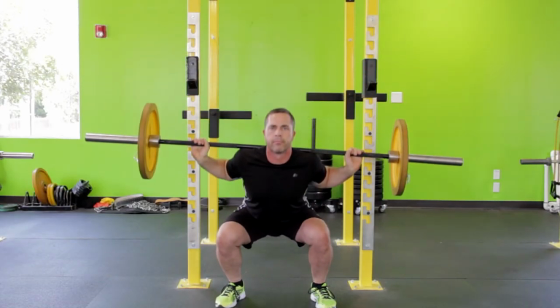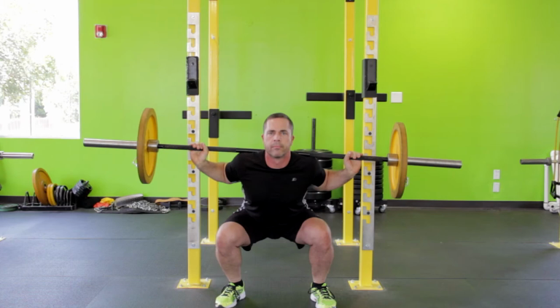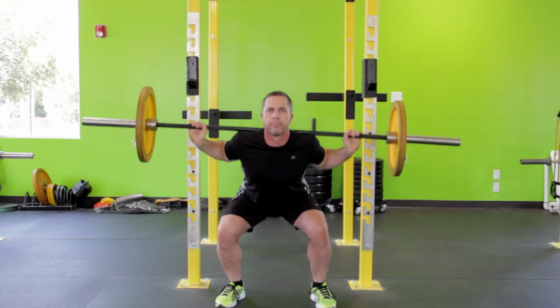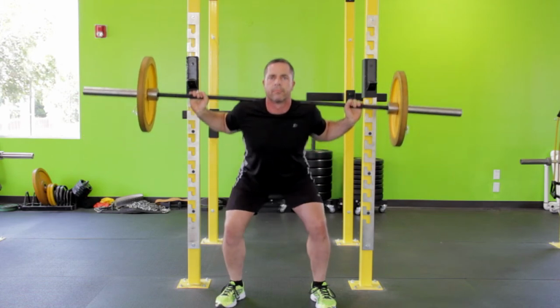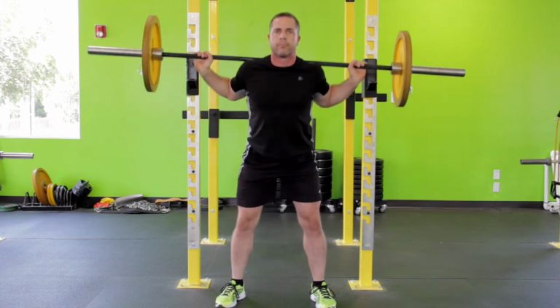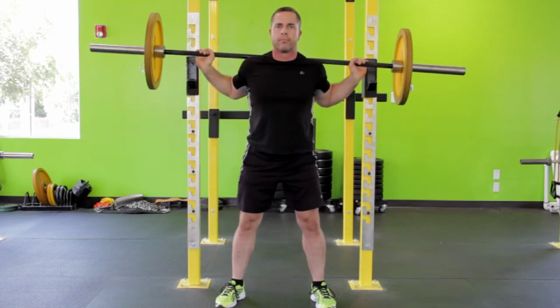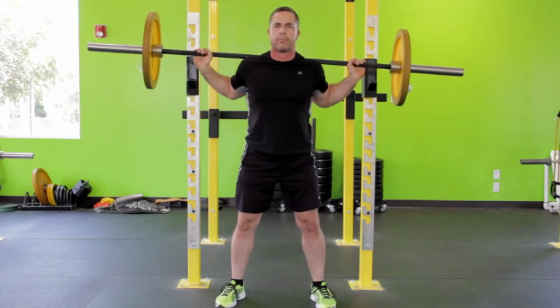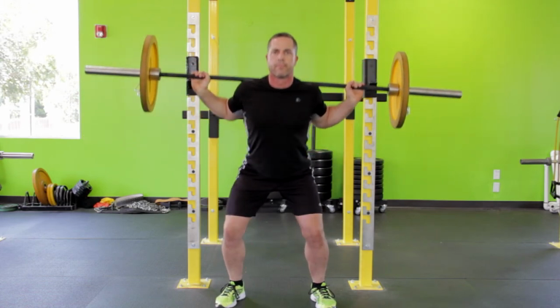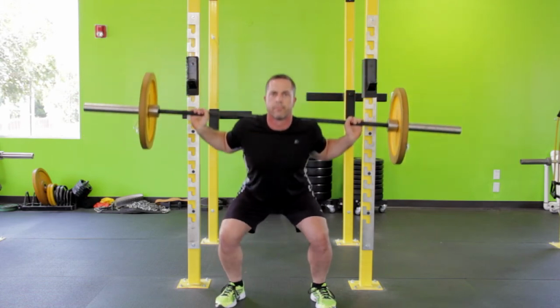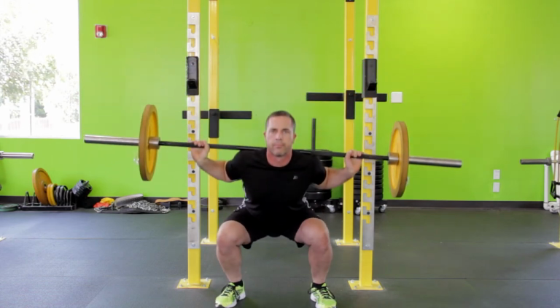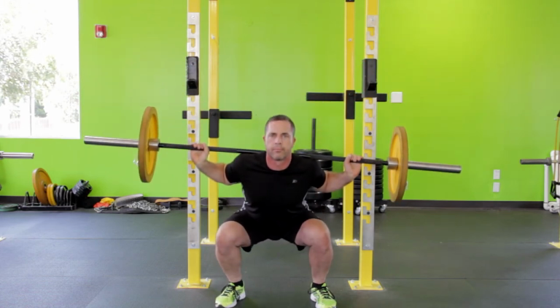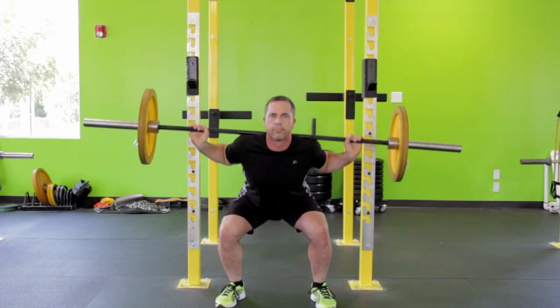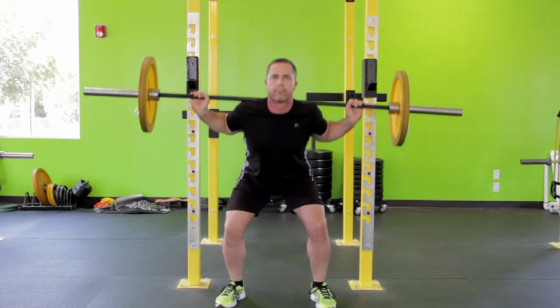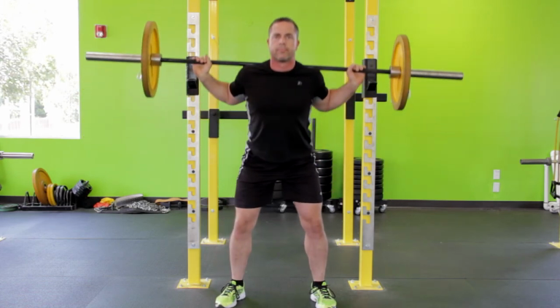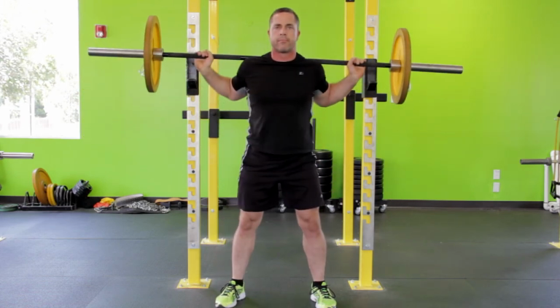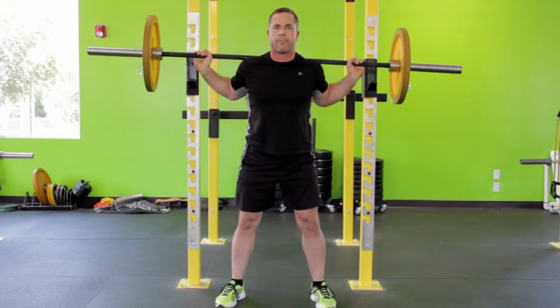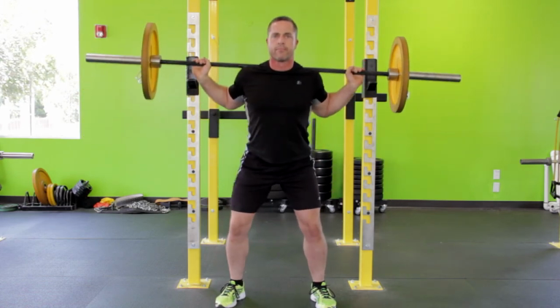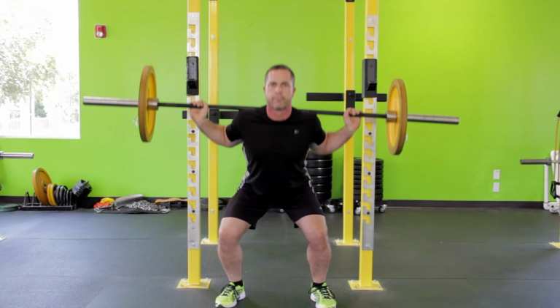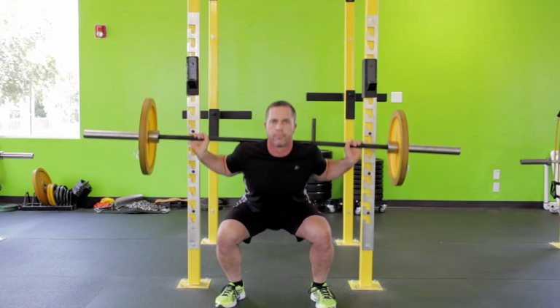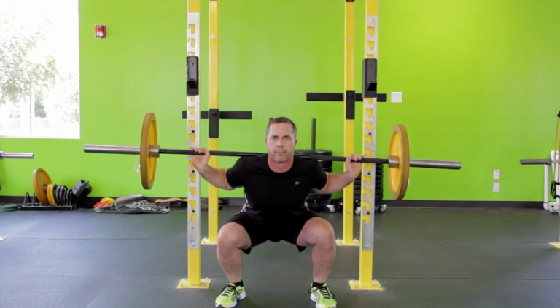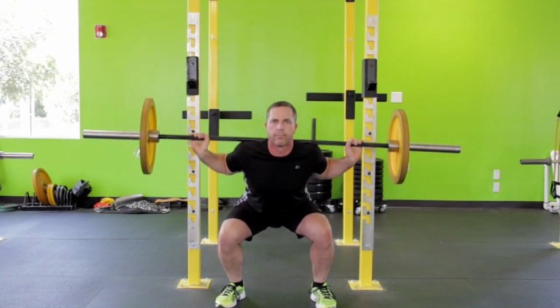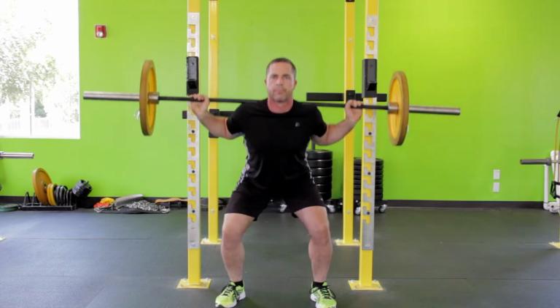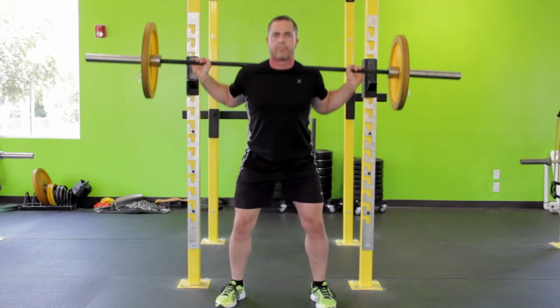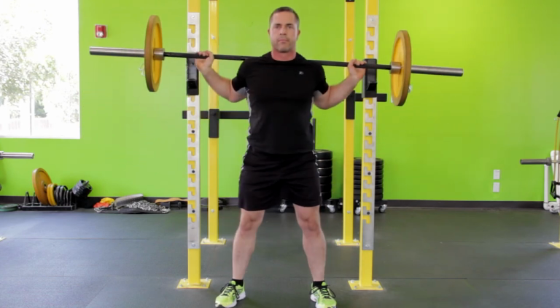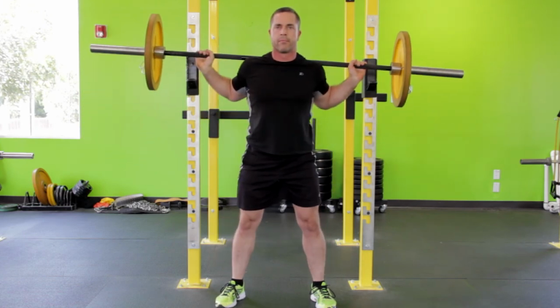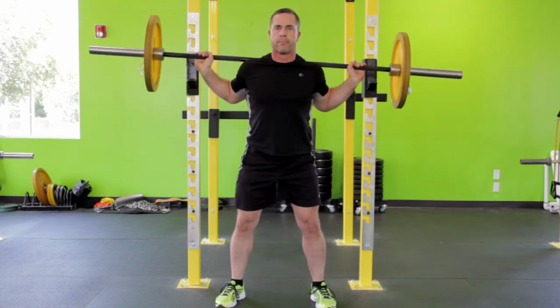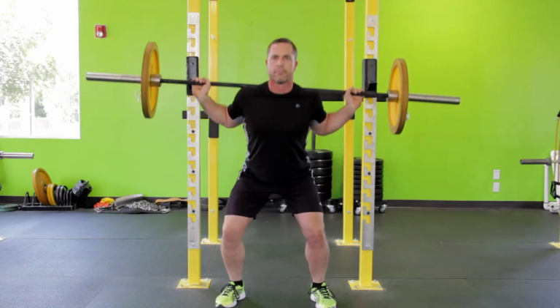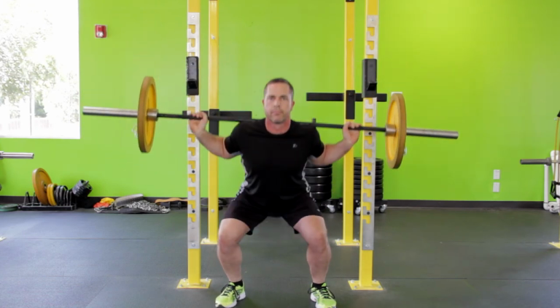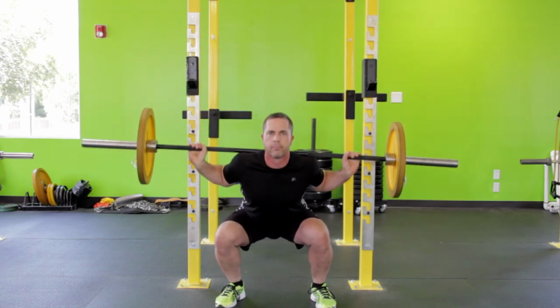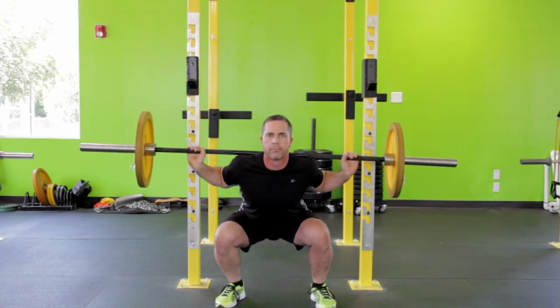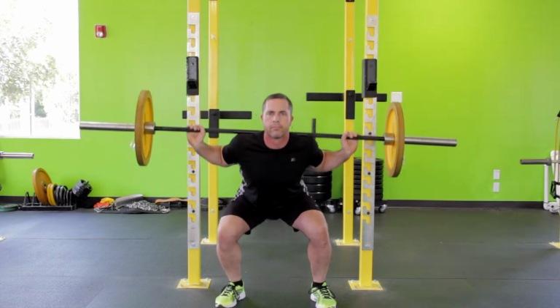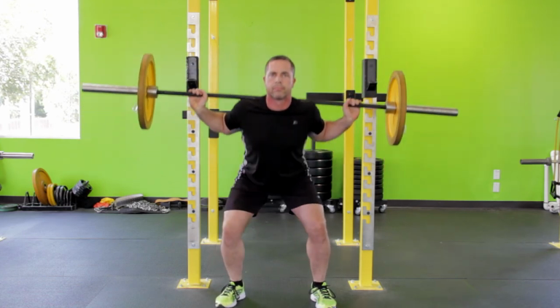Push back up to the starting position by extending your hips and knees. Keep your head facing forward, back straight, chest high, feet flat on the floor, and equal distribution of weight throughout the forefoot and heel.